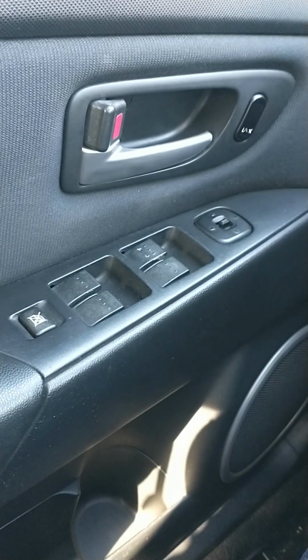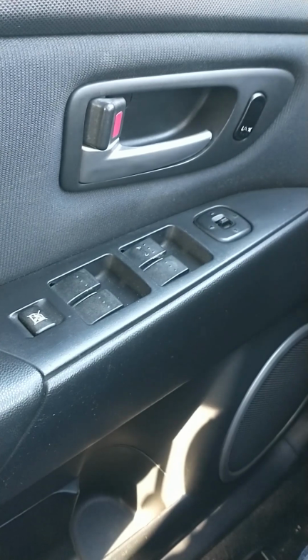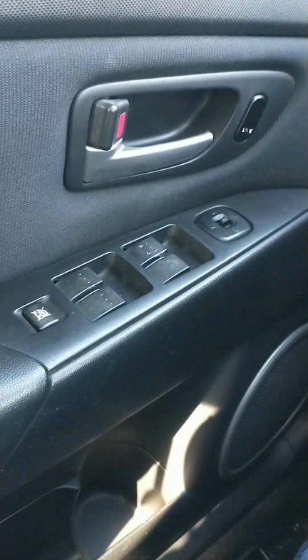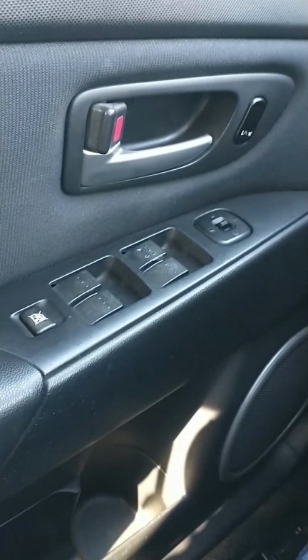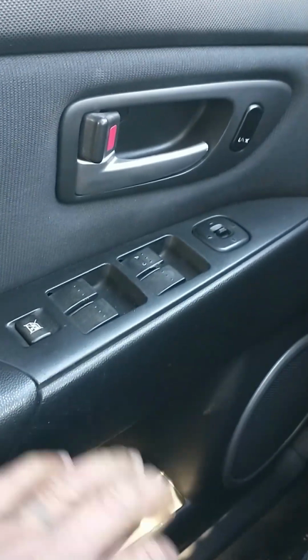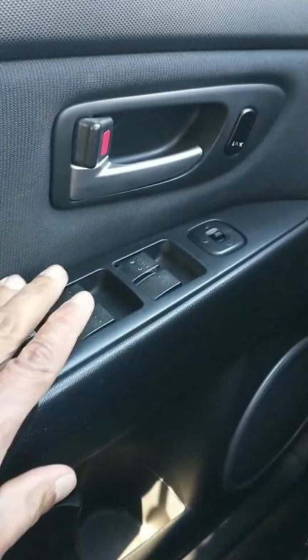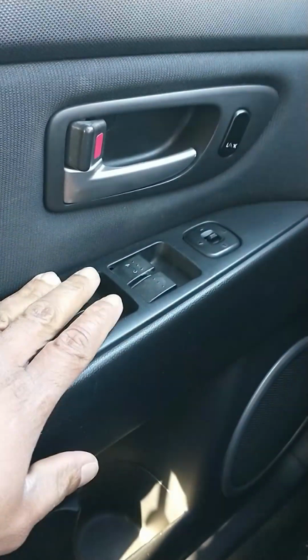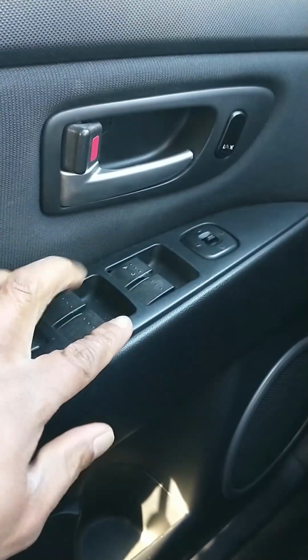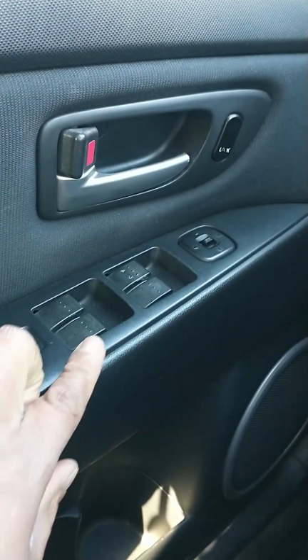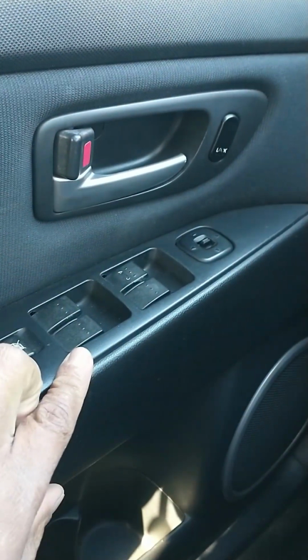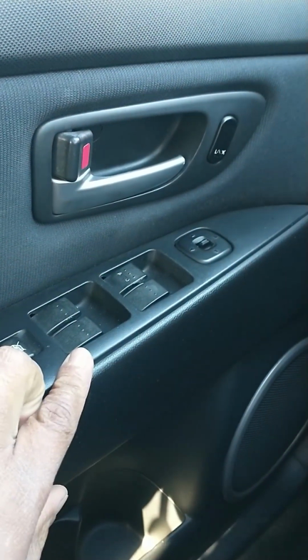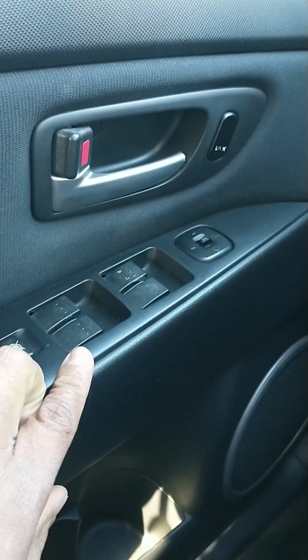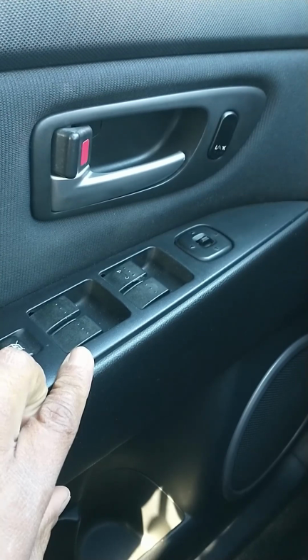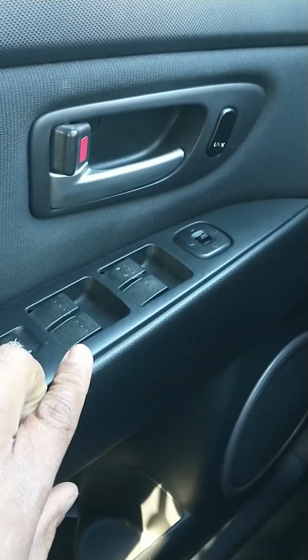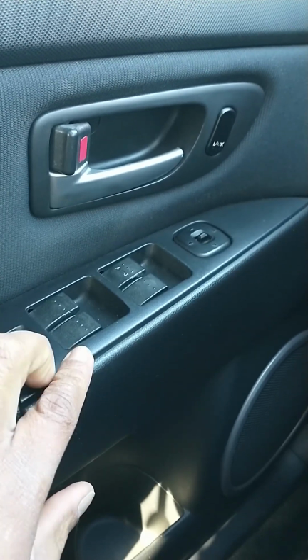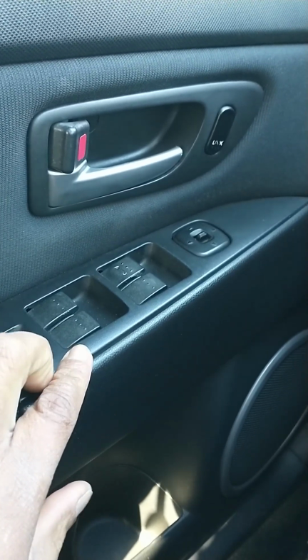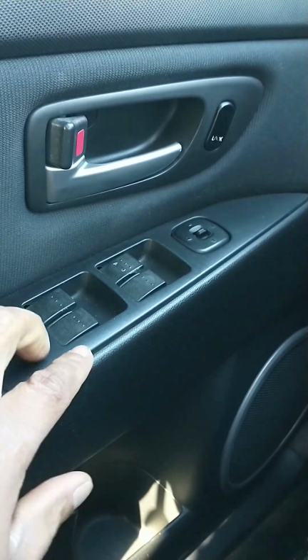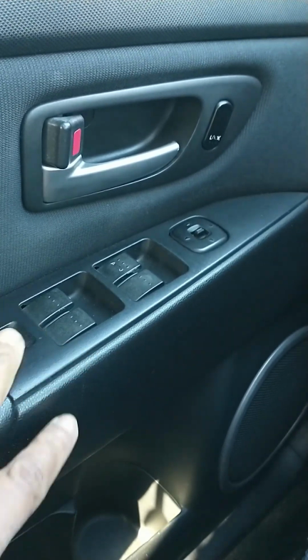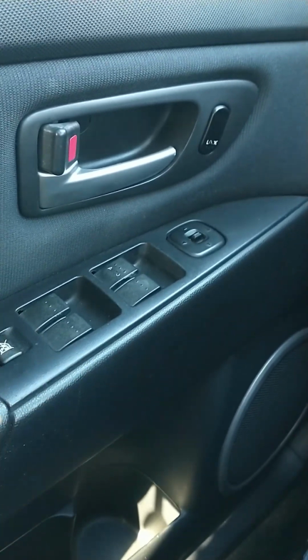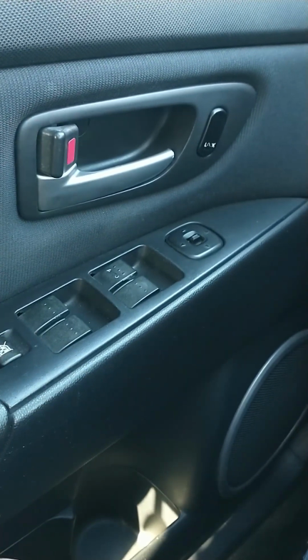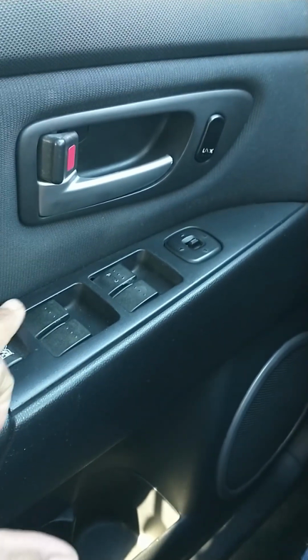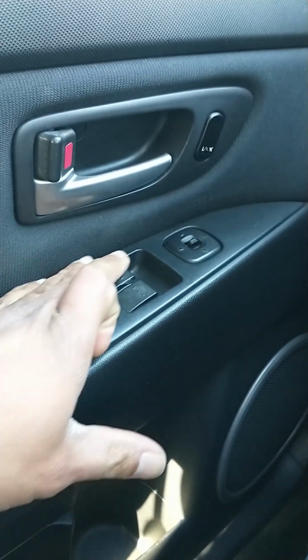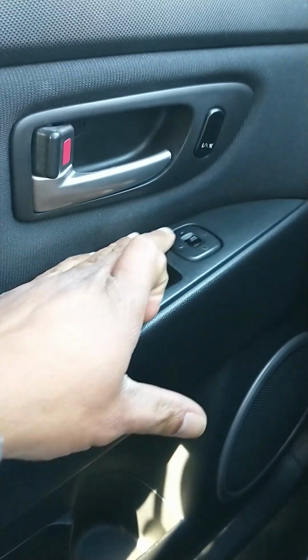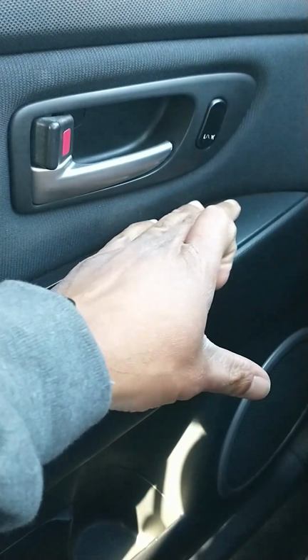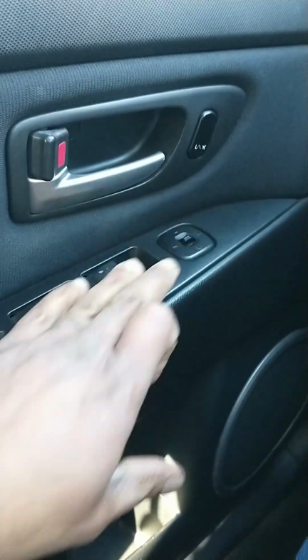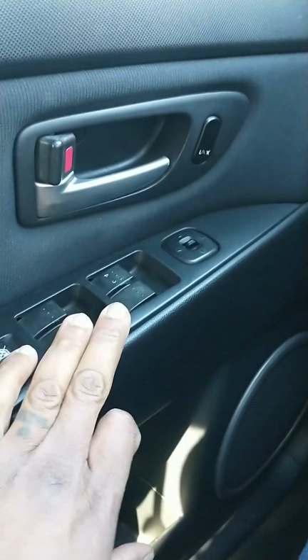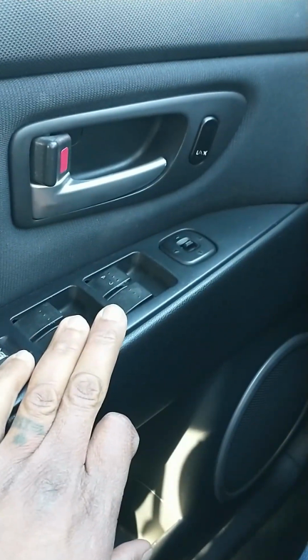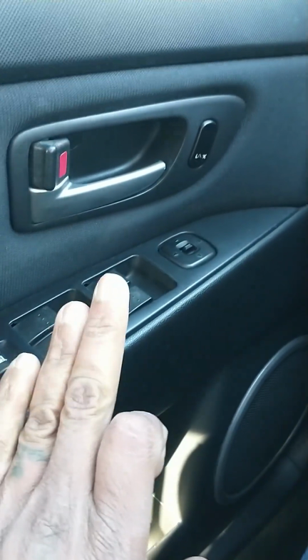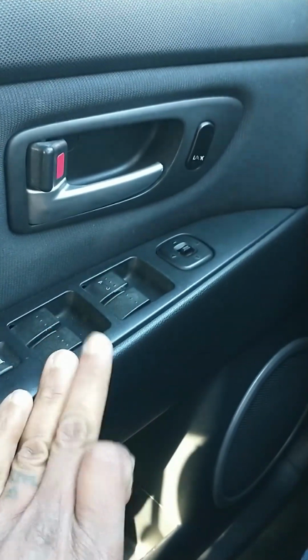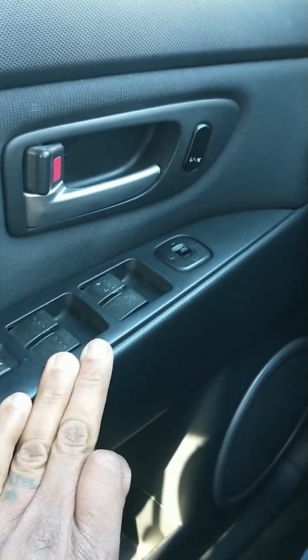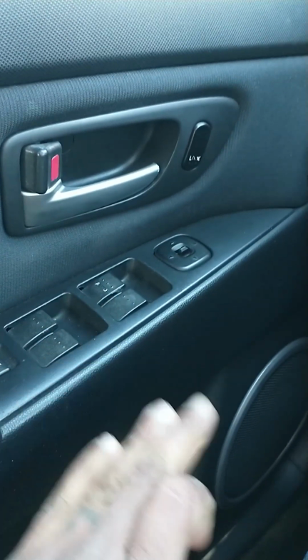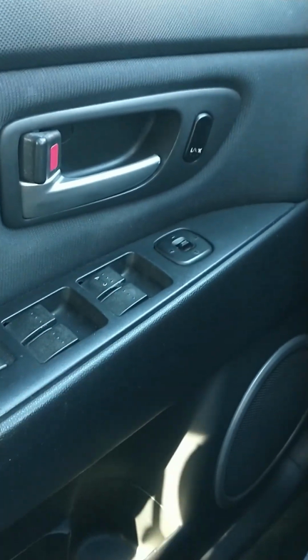If you have a Mazda 3 from year 2004 to 2009 and you want to replace the power window switch, stick around and I'll show you how.